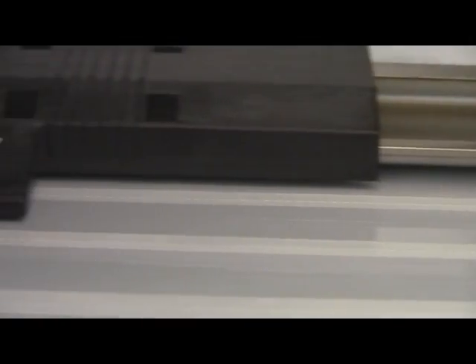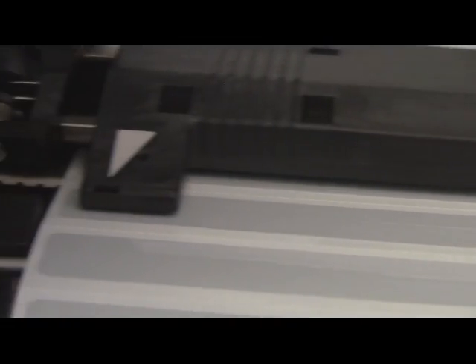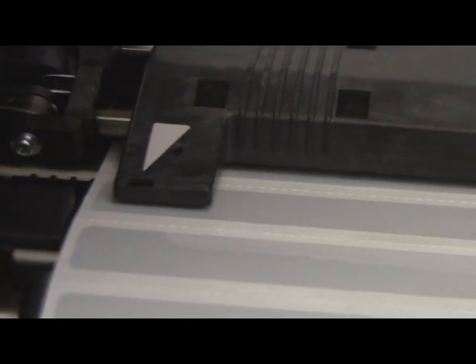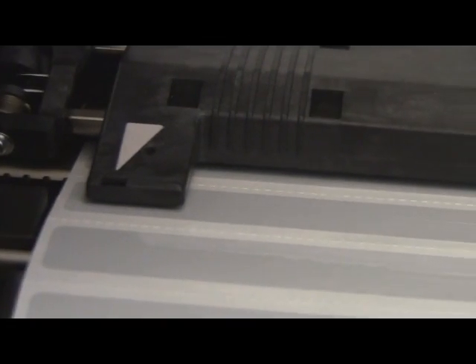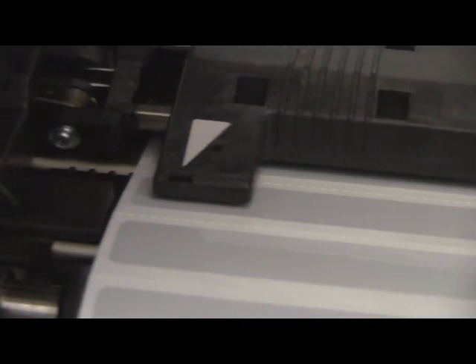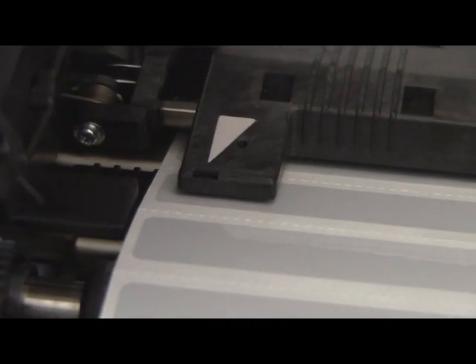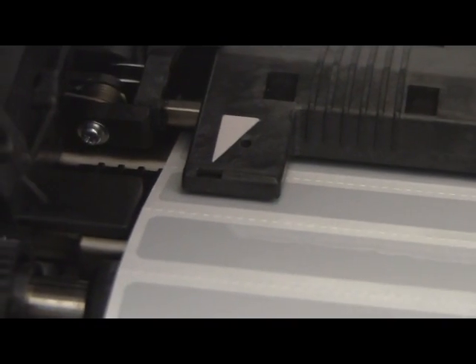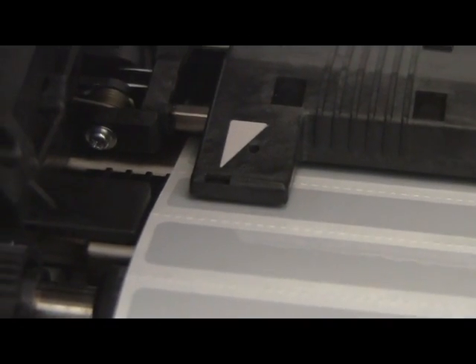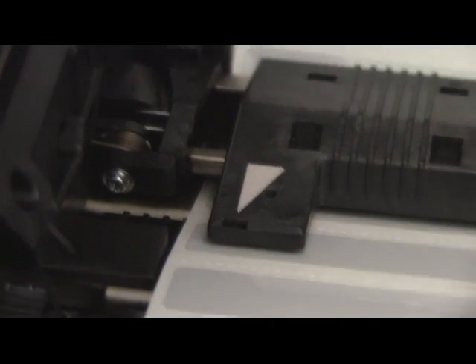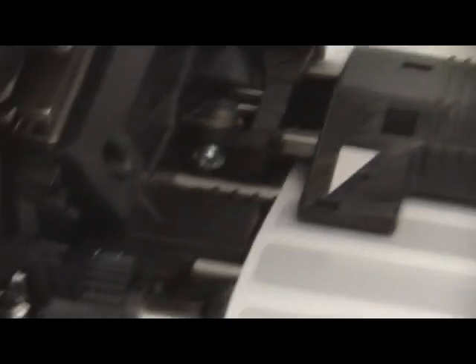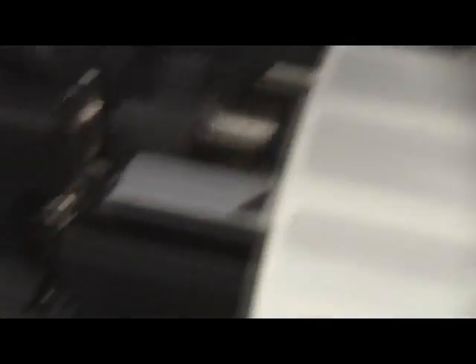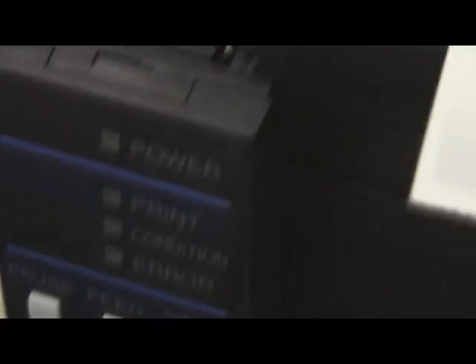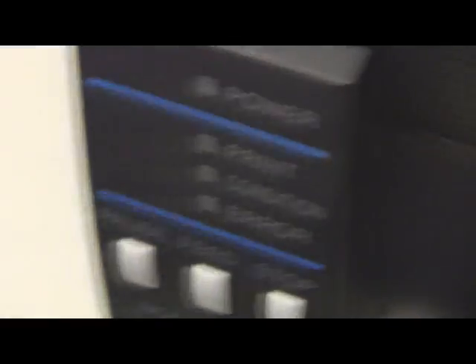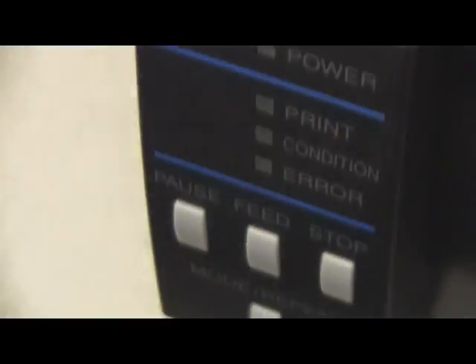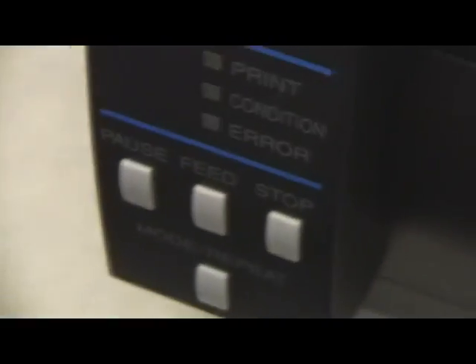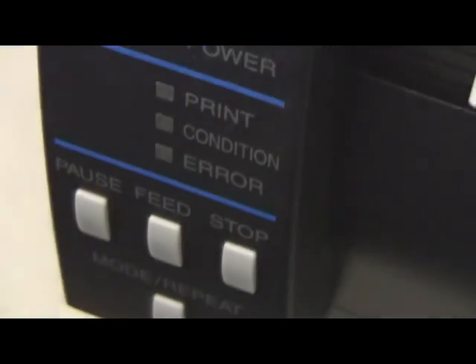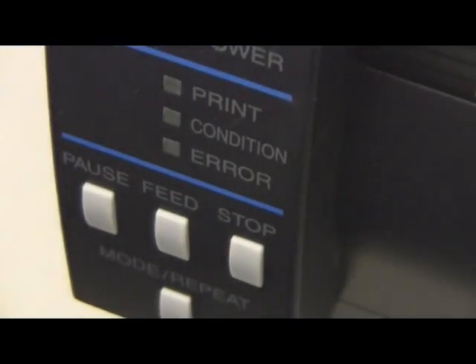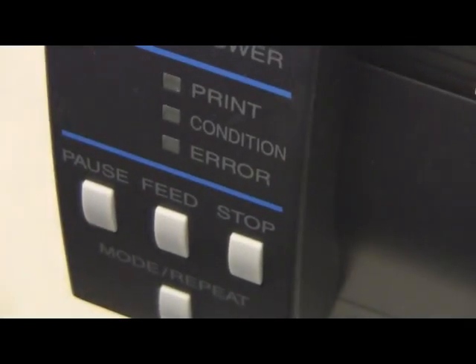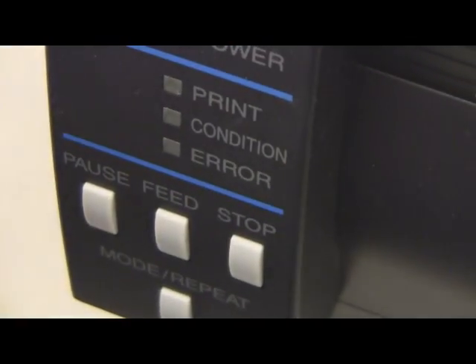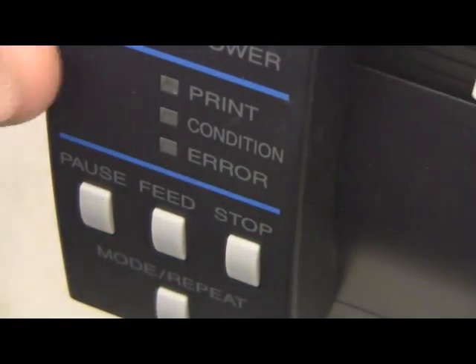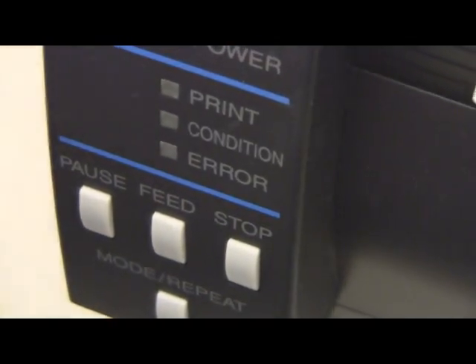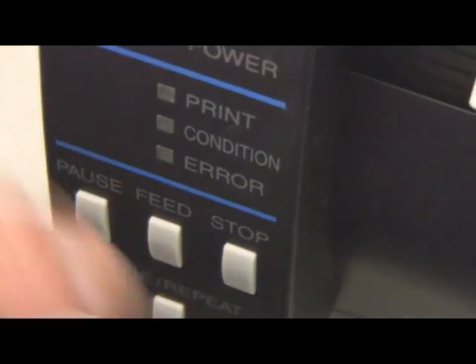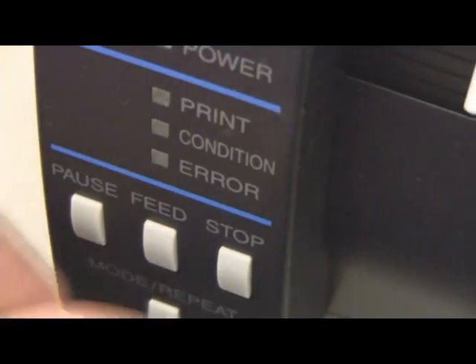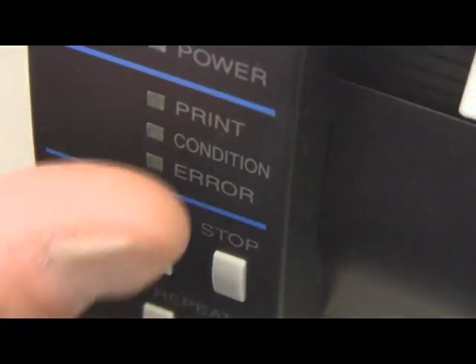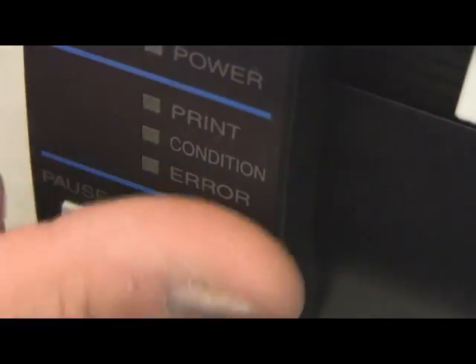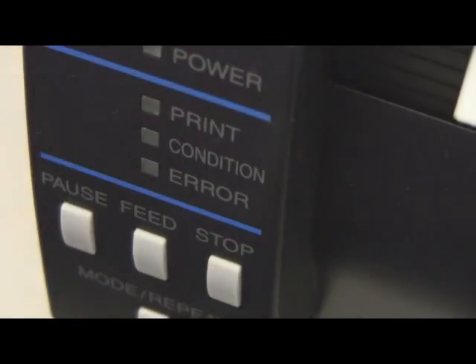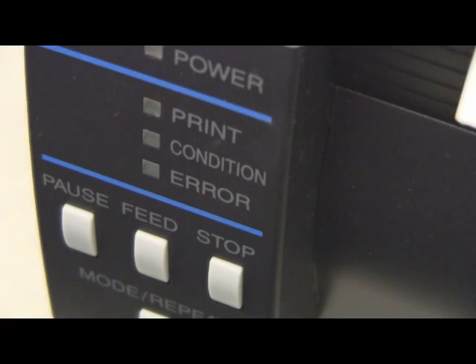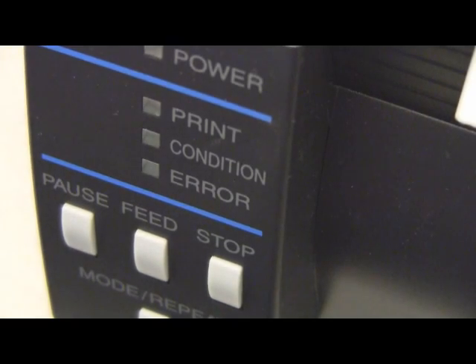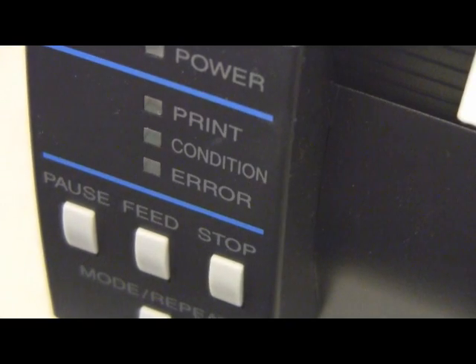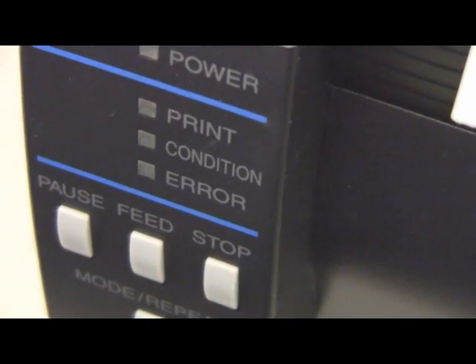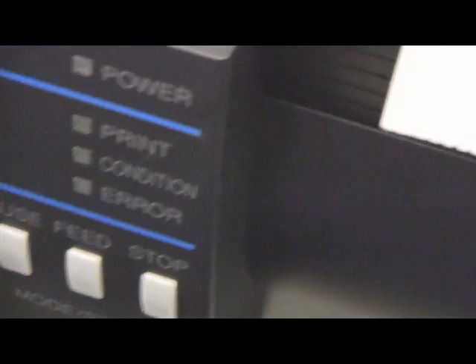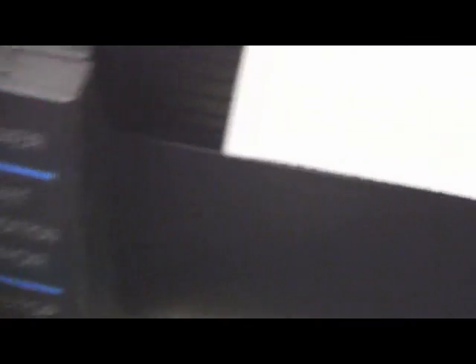Then you can calibrate the printer as normal by pressing these three buttons down here at once and powering it on. Simple as that.